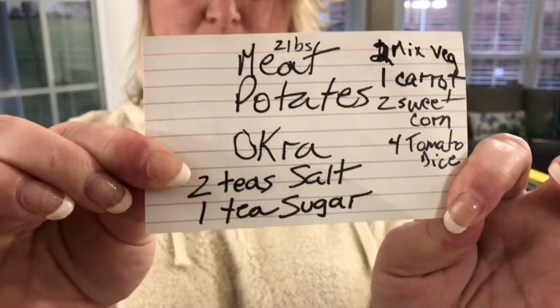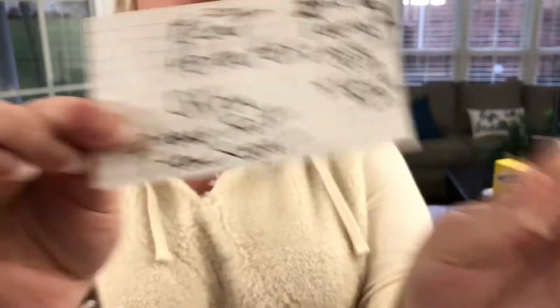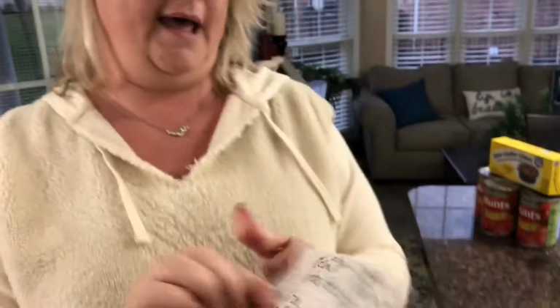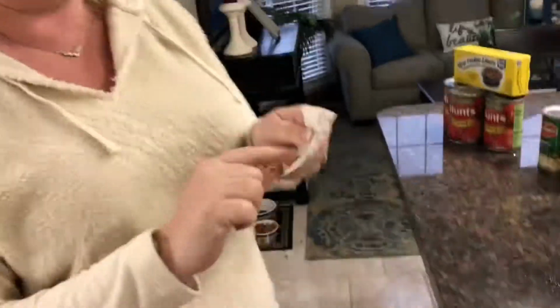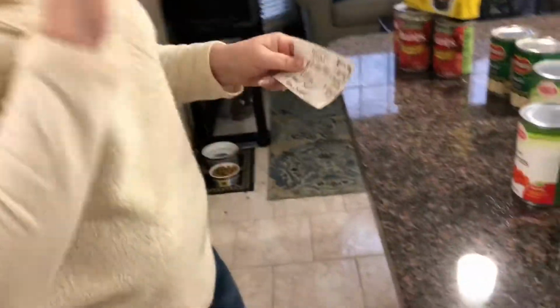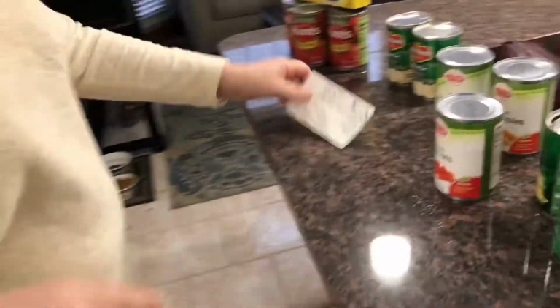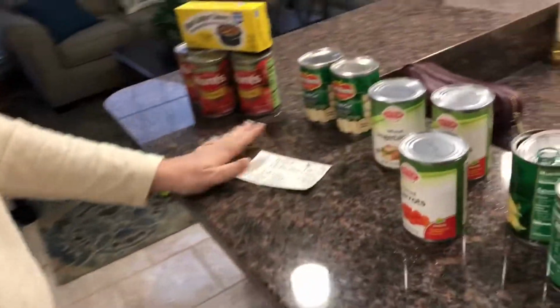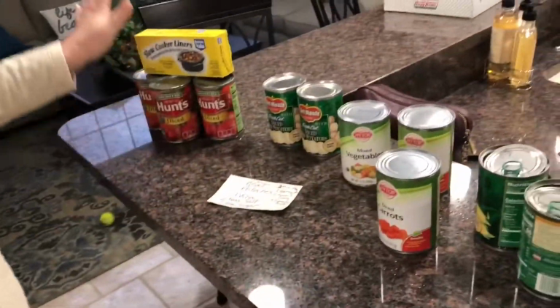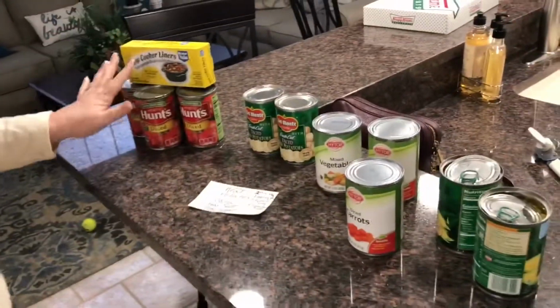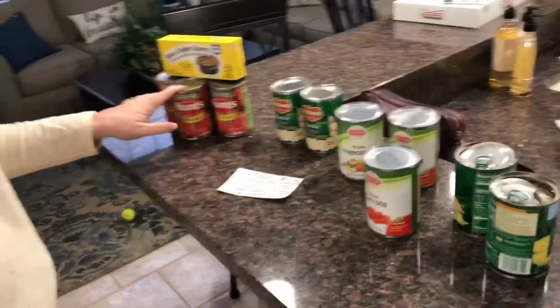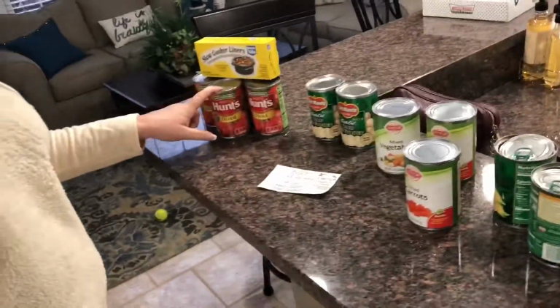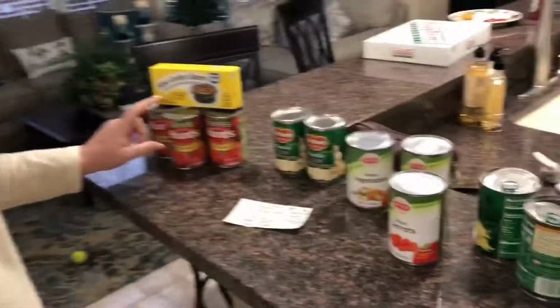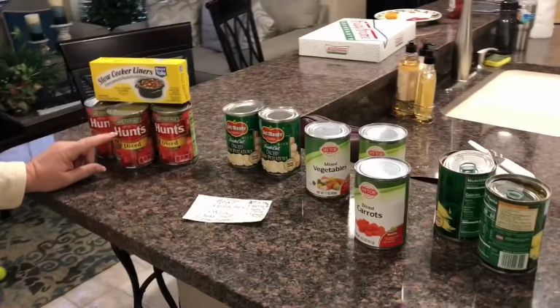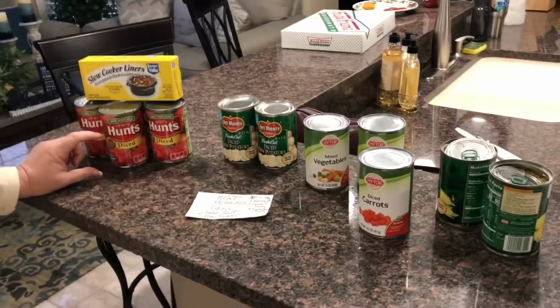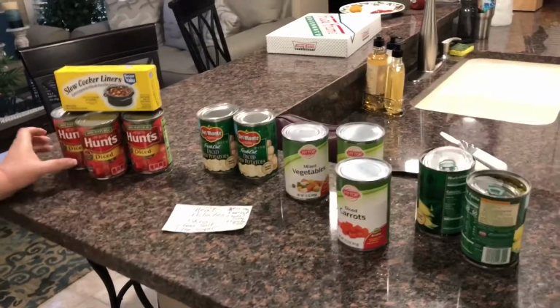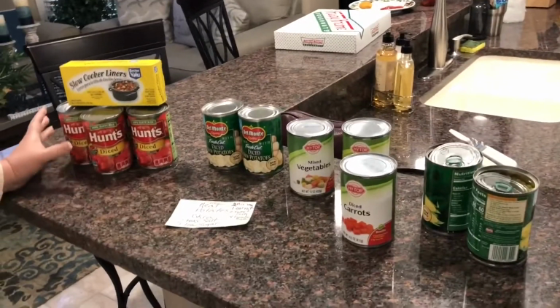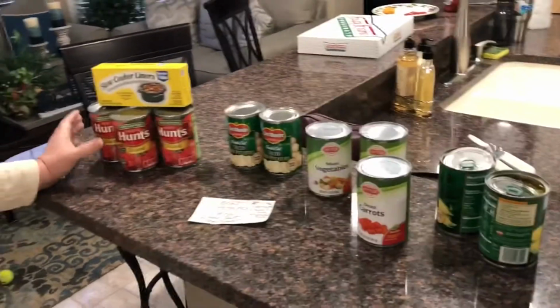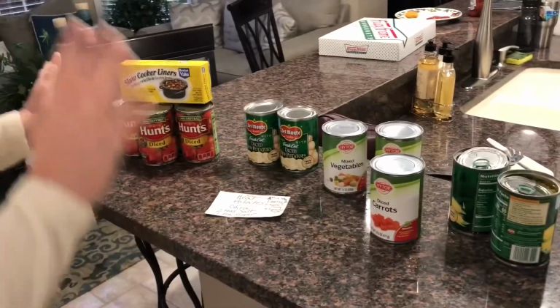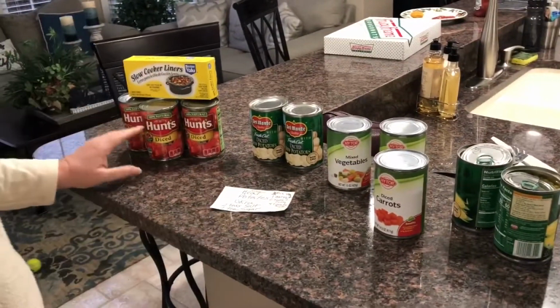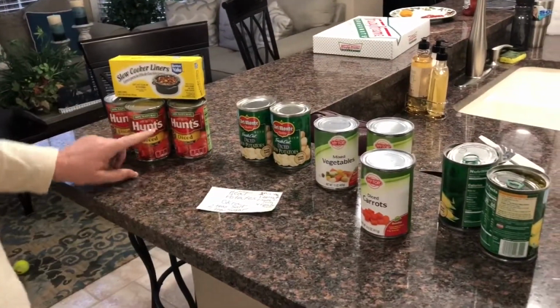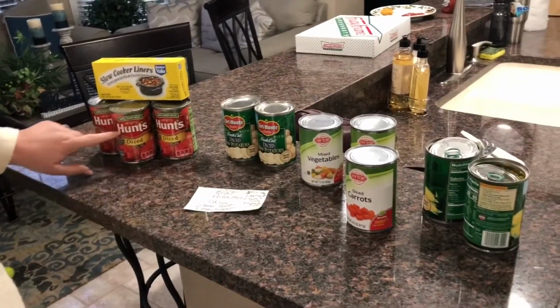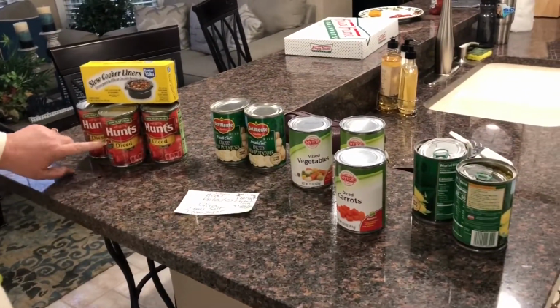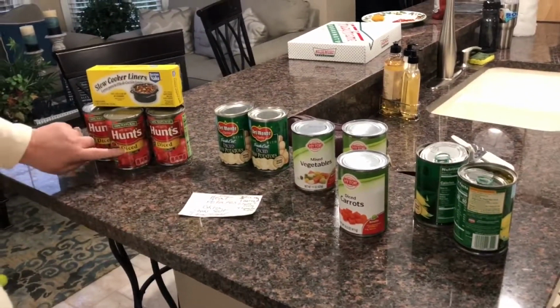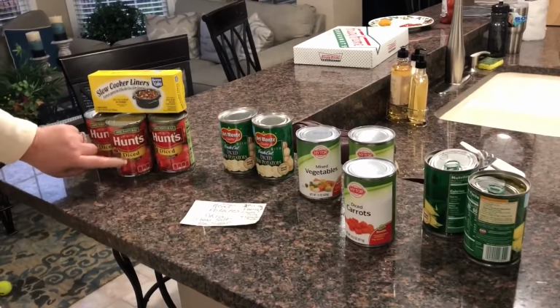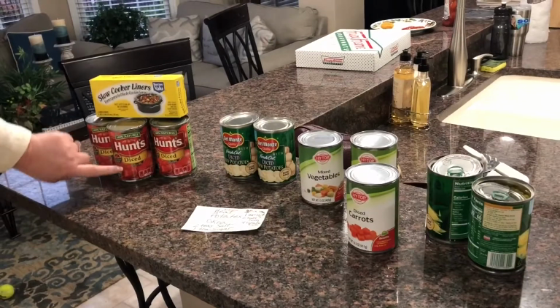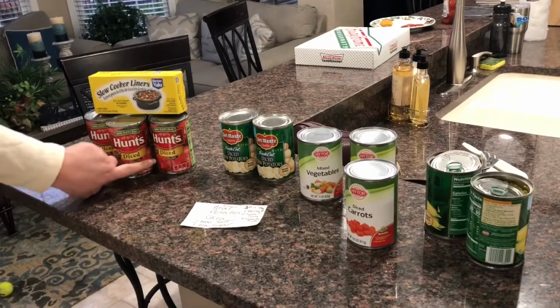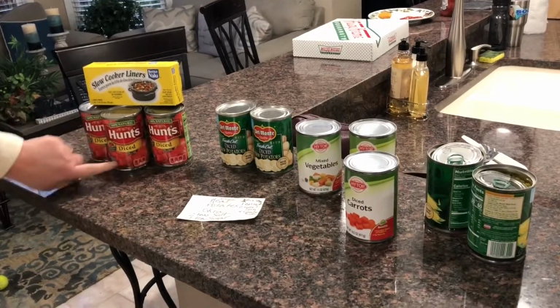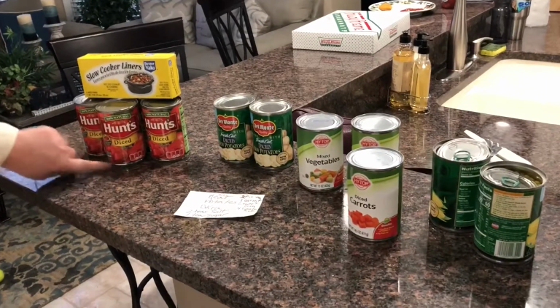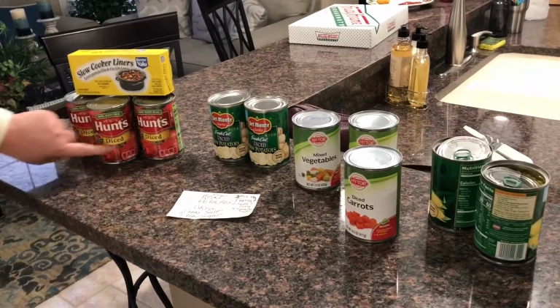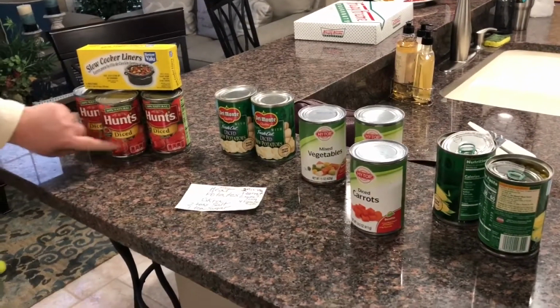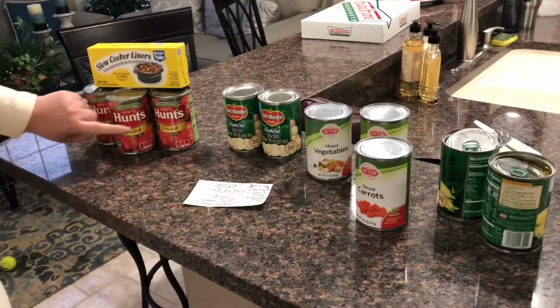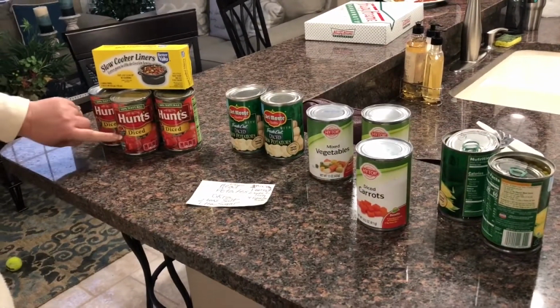You can add and subtract whatever you want. I've got four cans of Hunt's or whatever tomatoes — you can go with cheaper — but it's diced, and make sure it has salt and sugar and nothing's taken off.